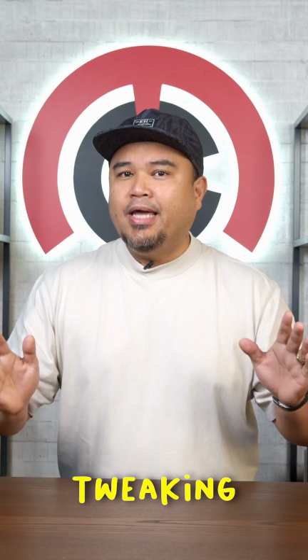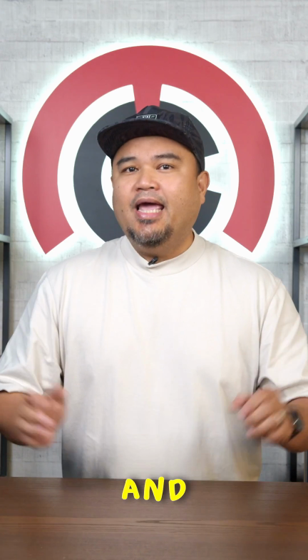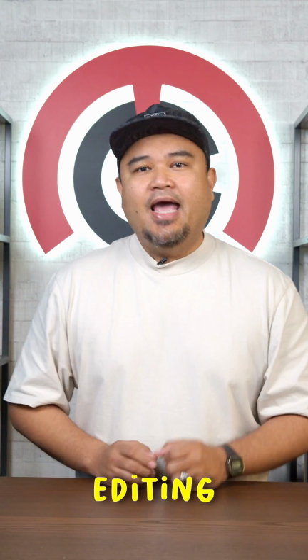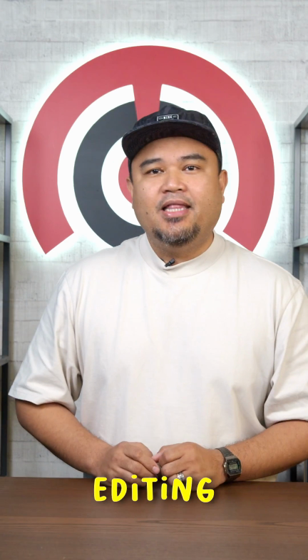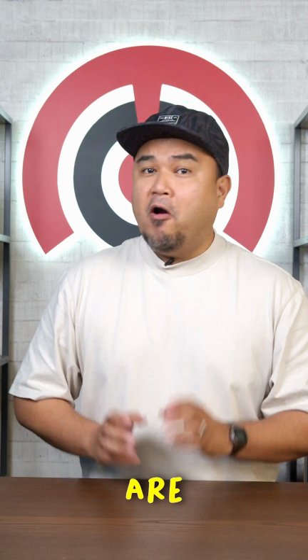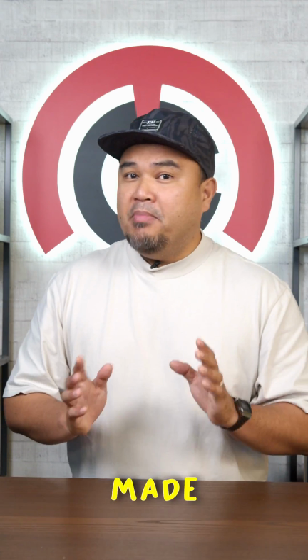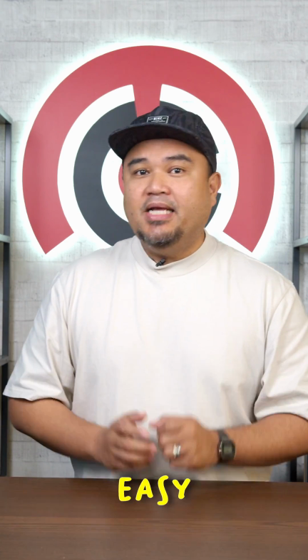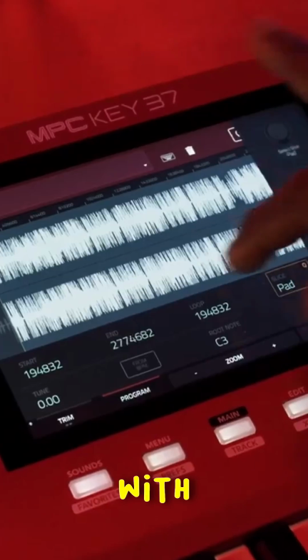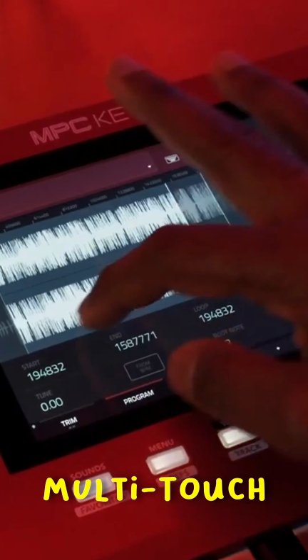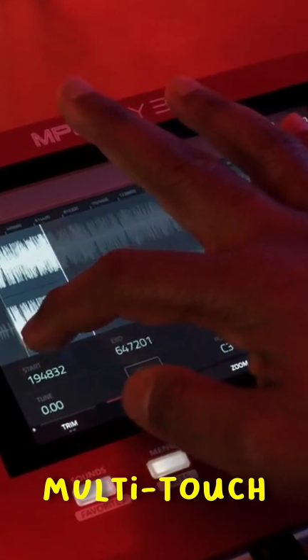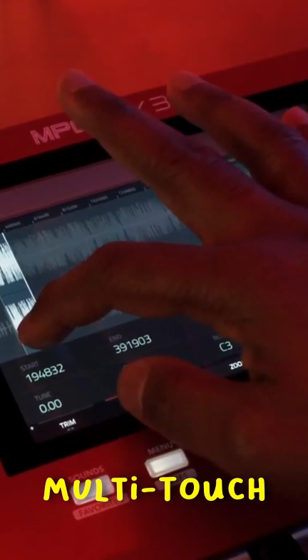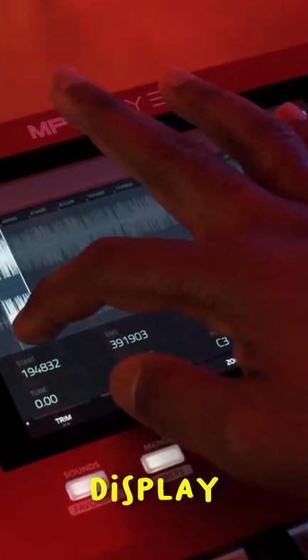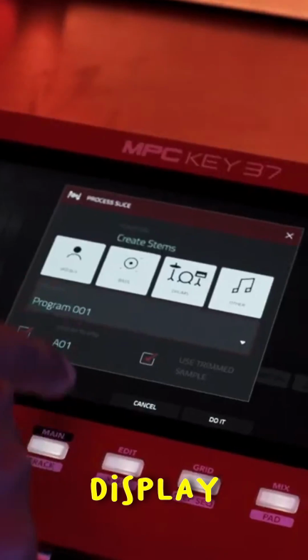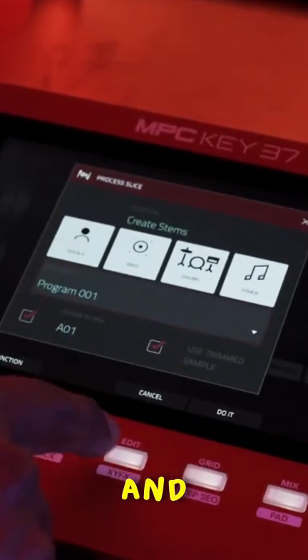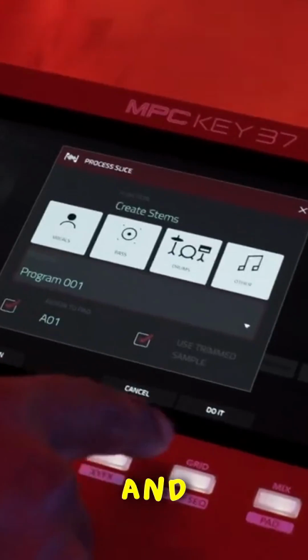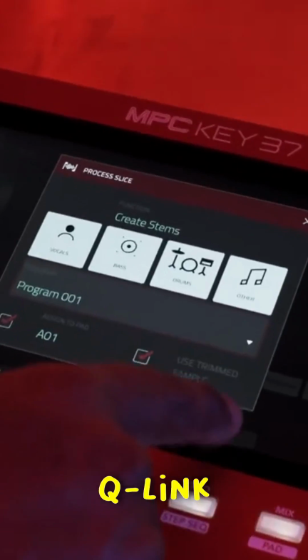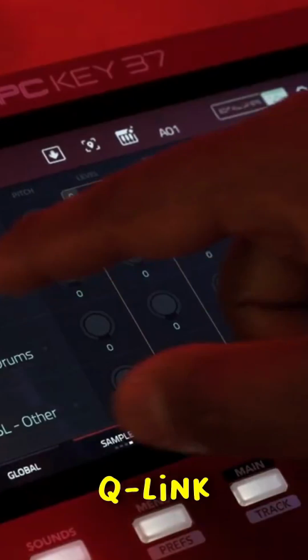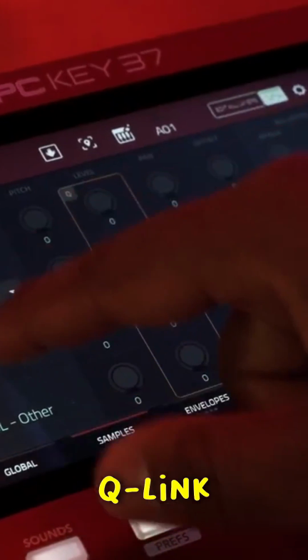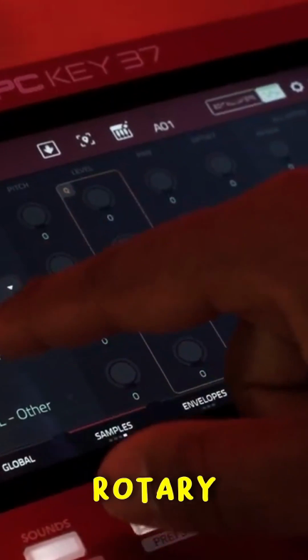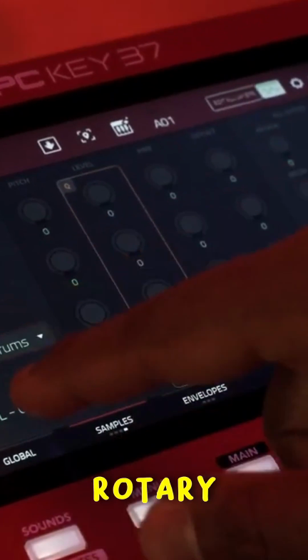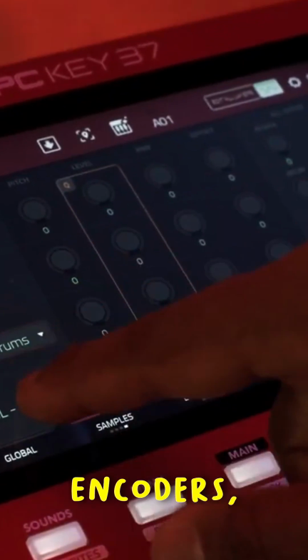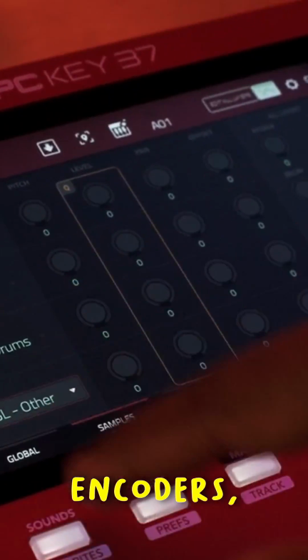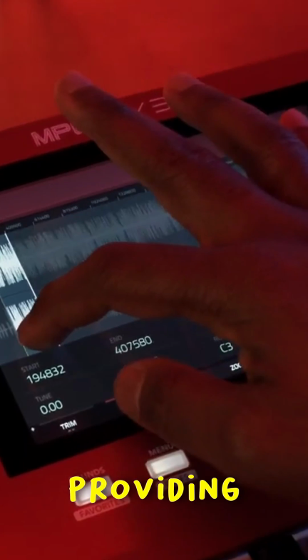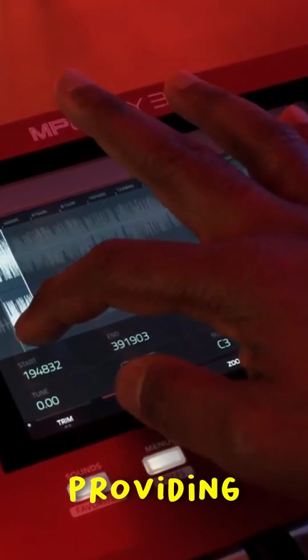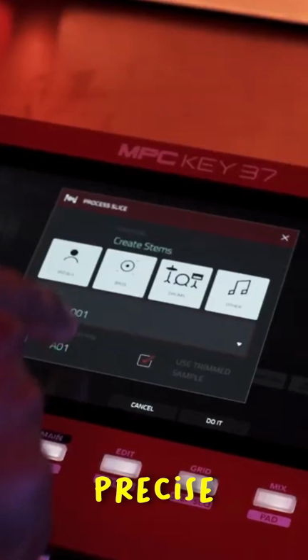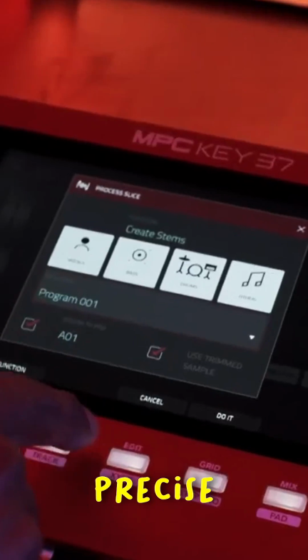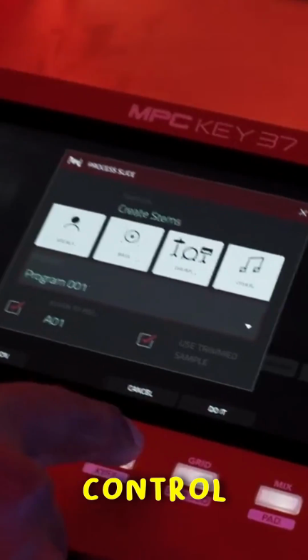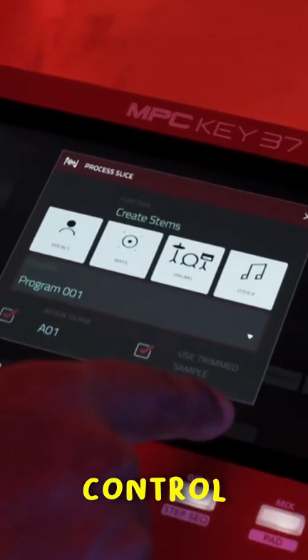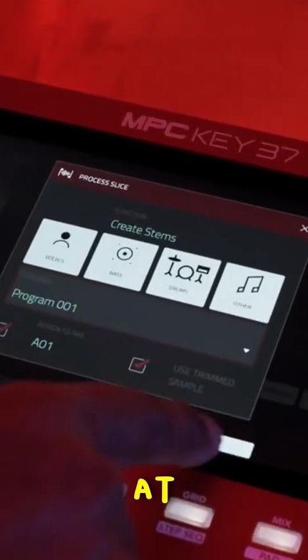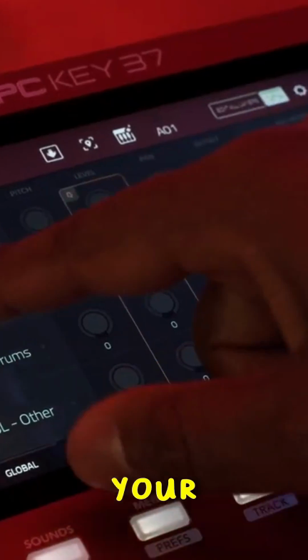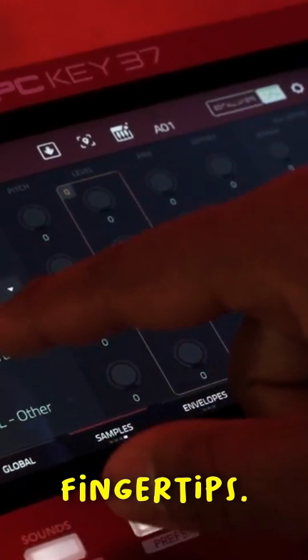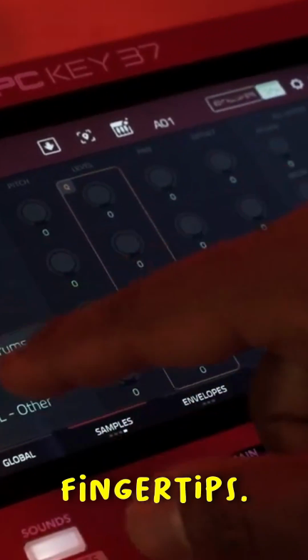Tweaking and editing are made easy with a multi-character display and Q-link rotary encoders, providing precise control at your fingertips.